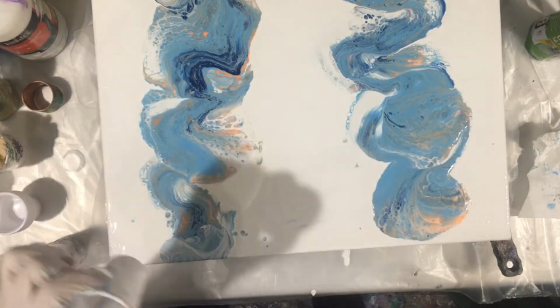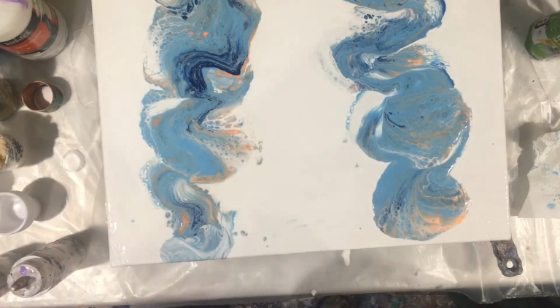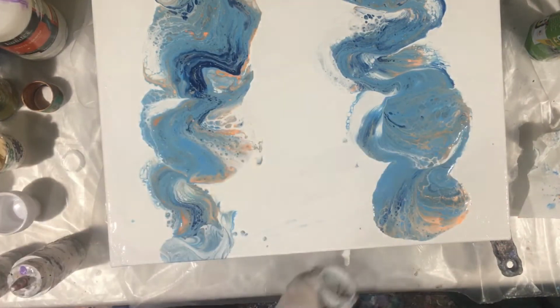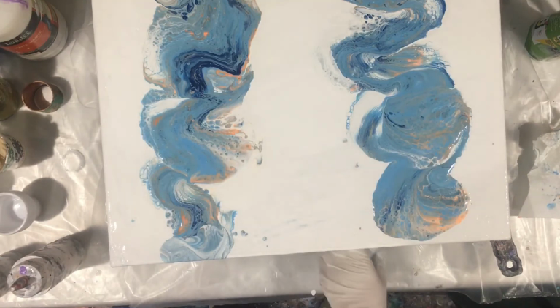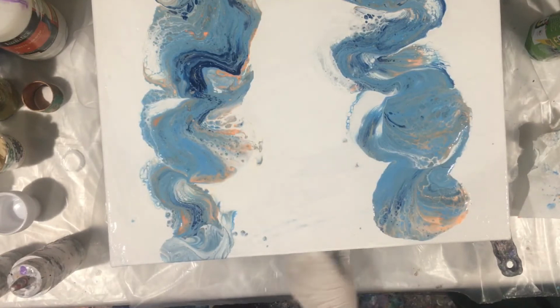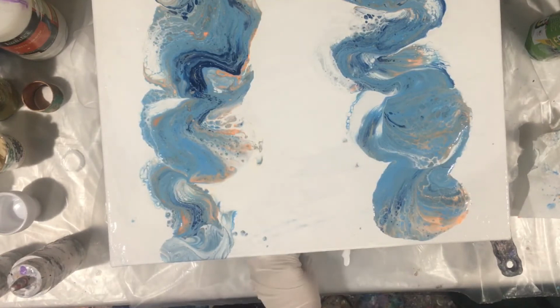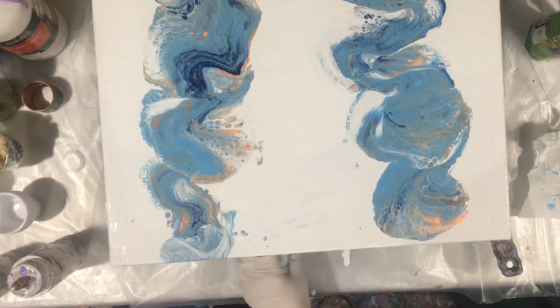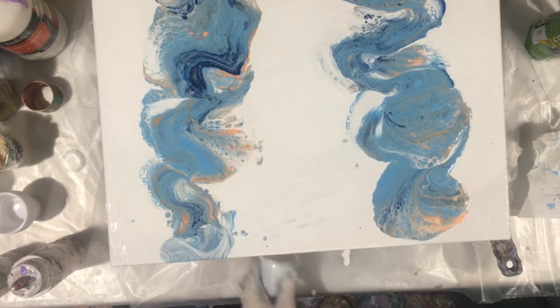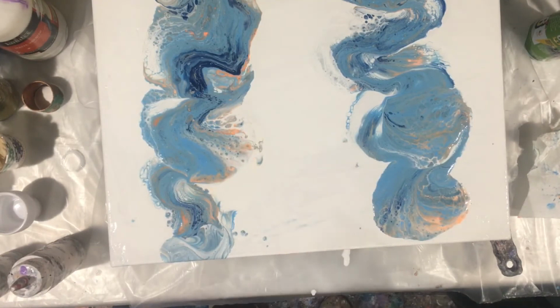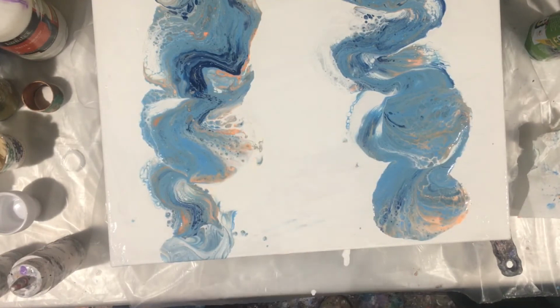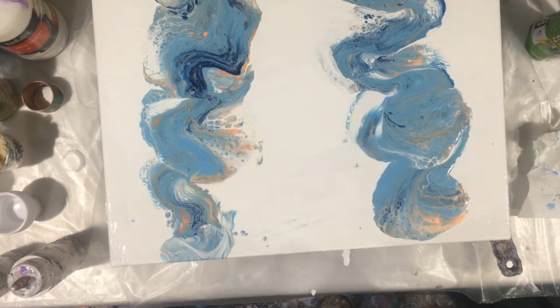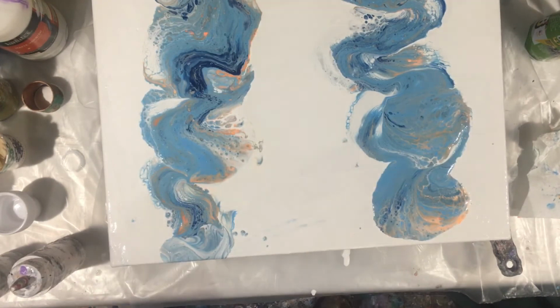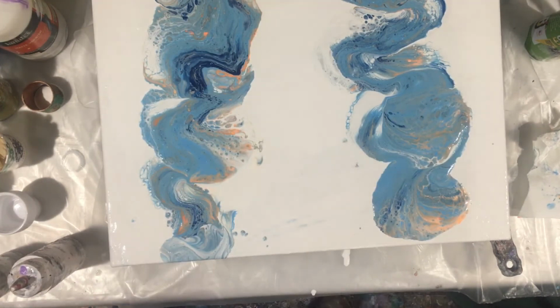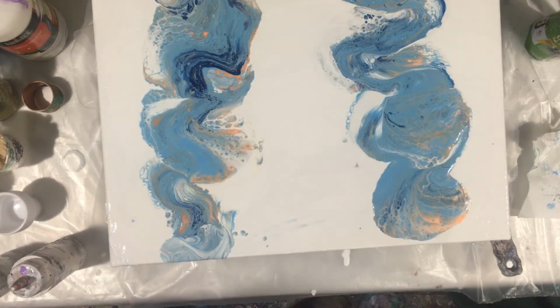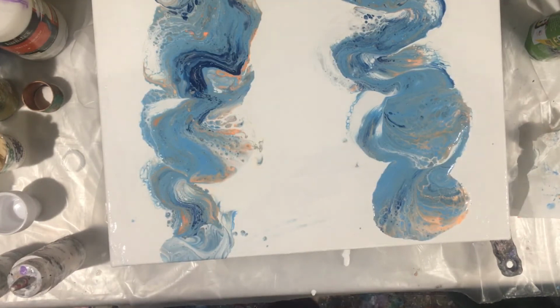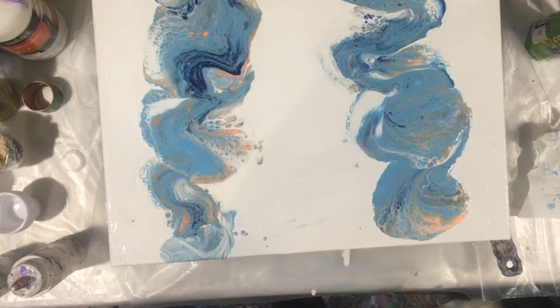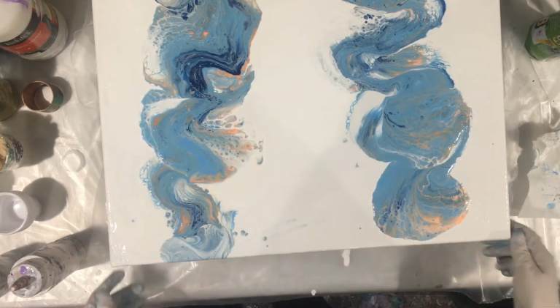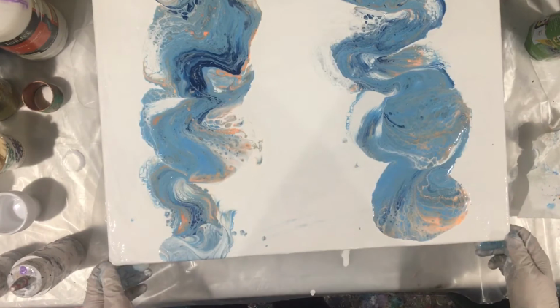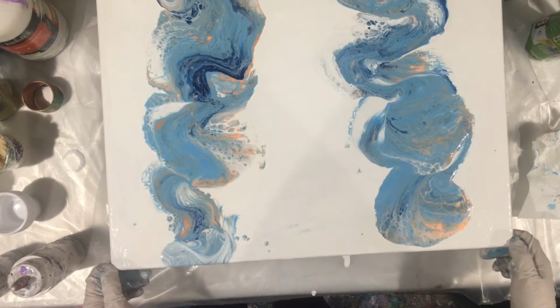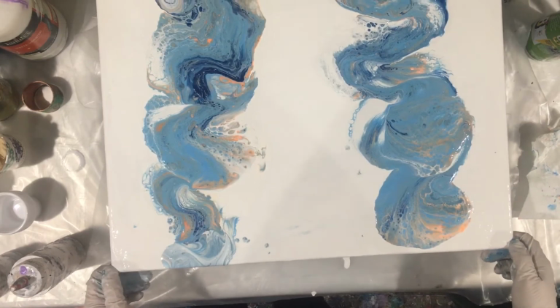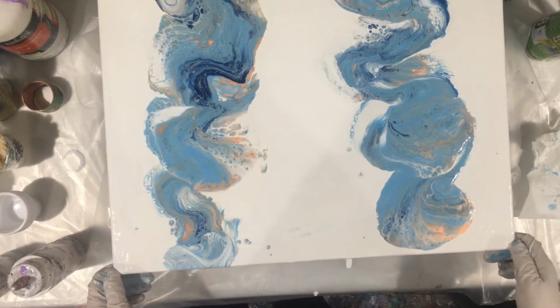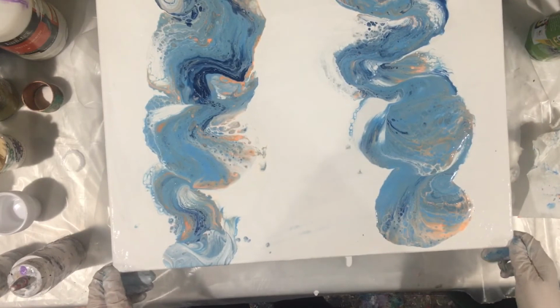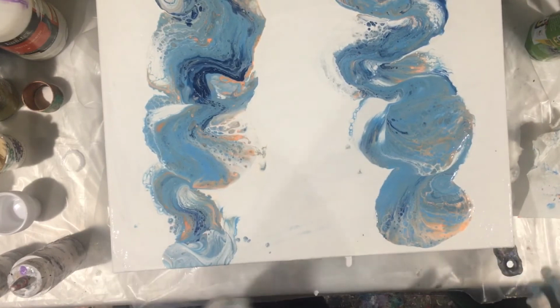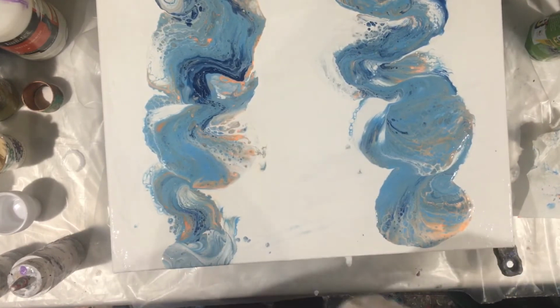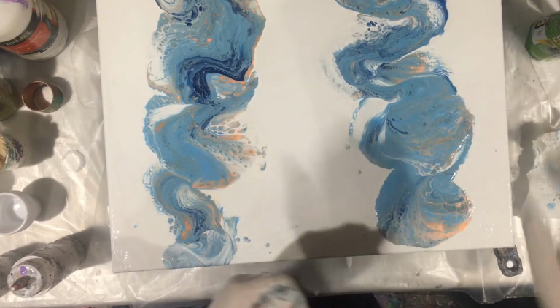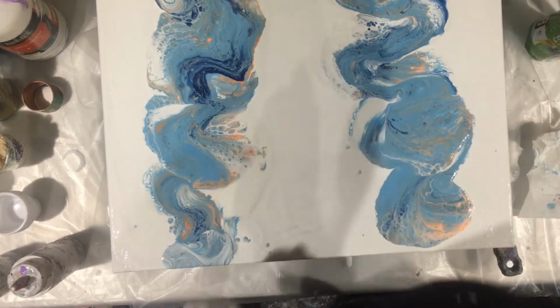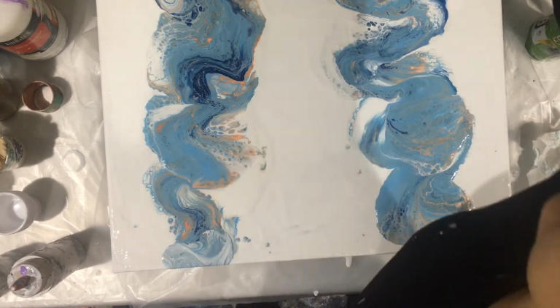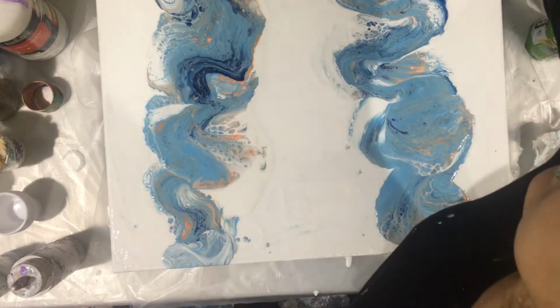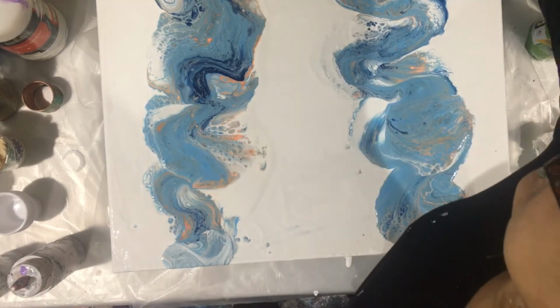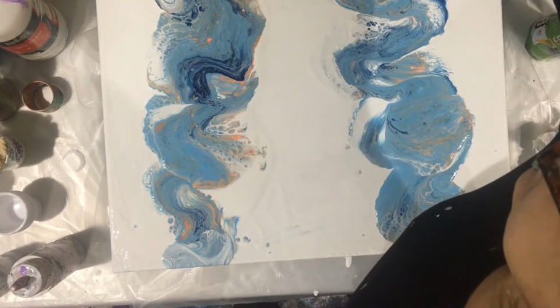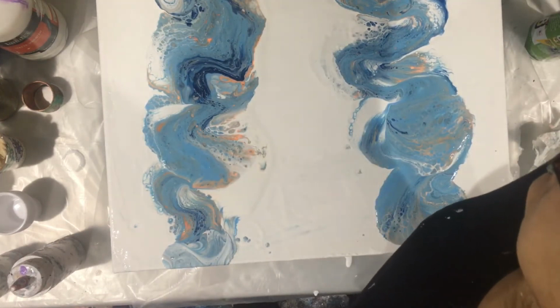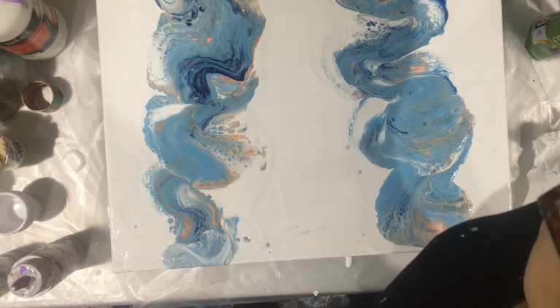Not gonna touch it — usually when I touch it, I mess it all up. So I'm just gonna give it a good shot with the heat gun here.